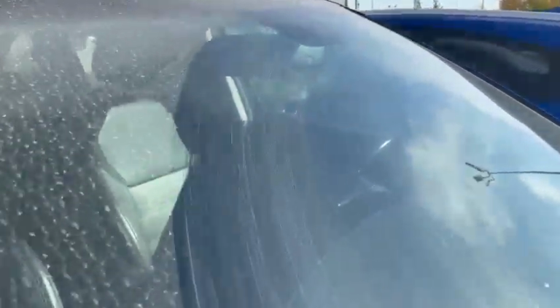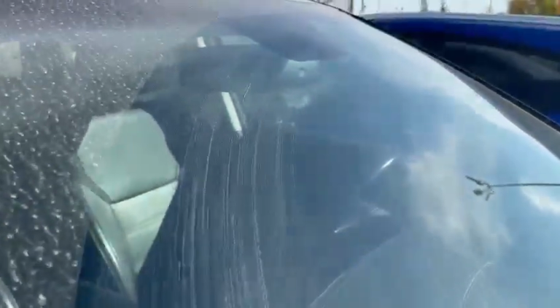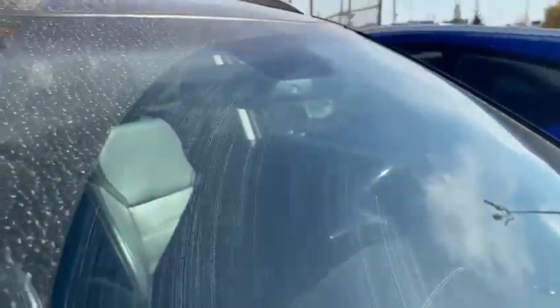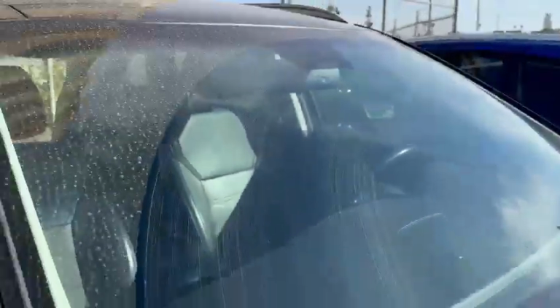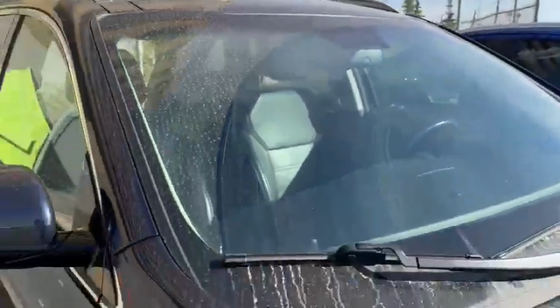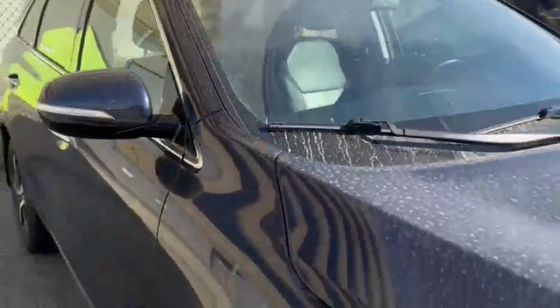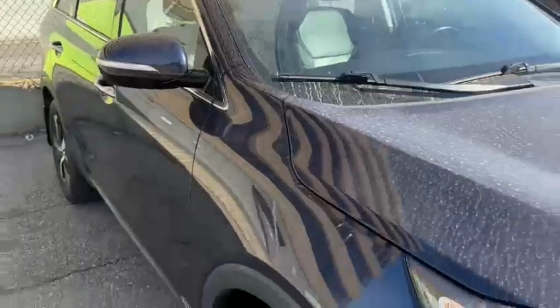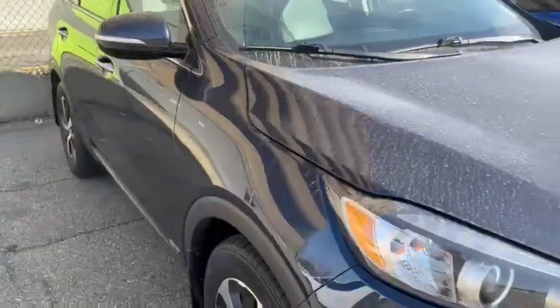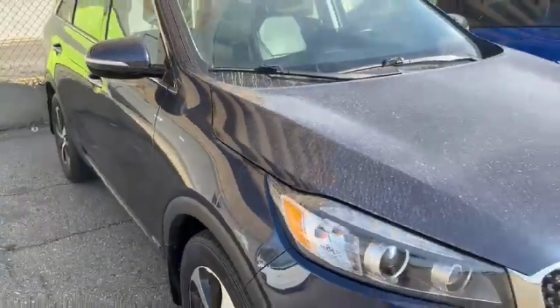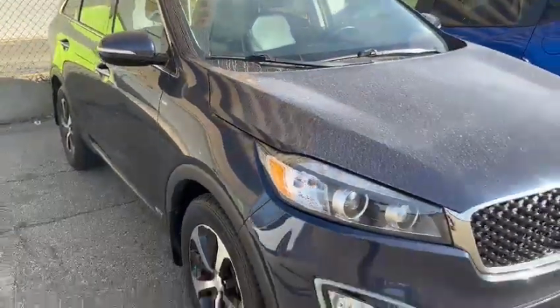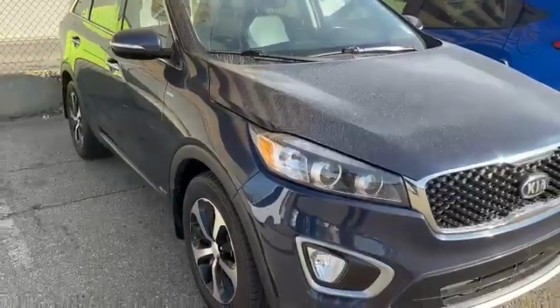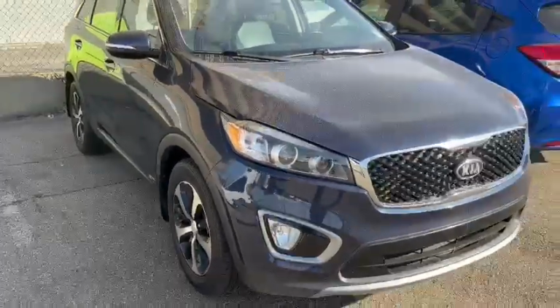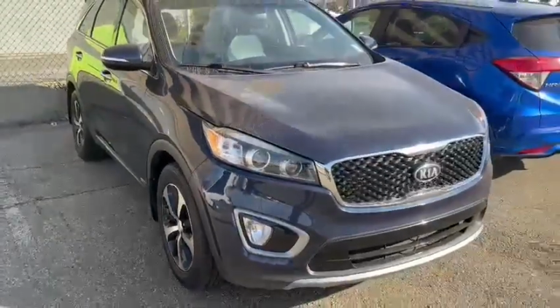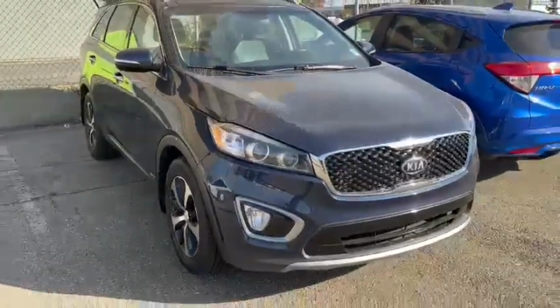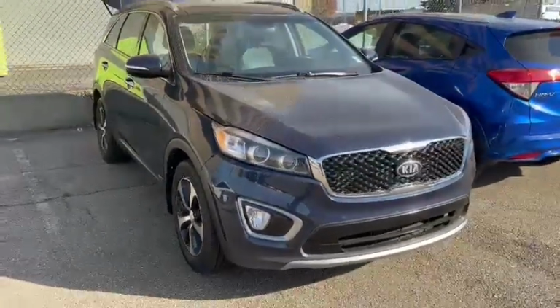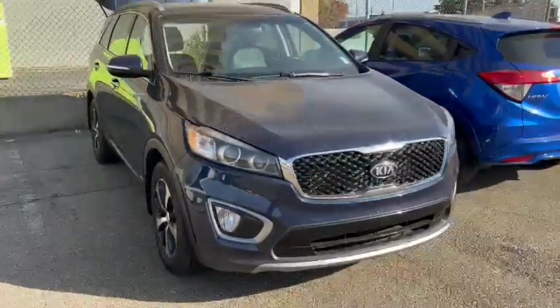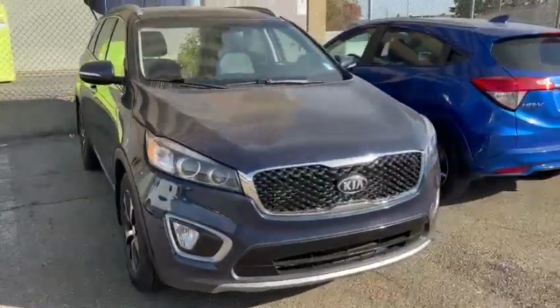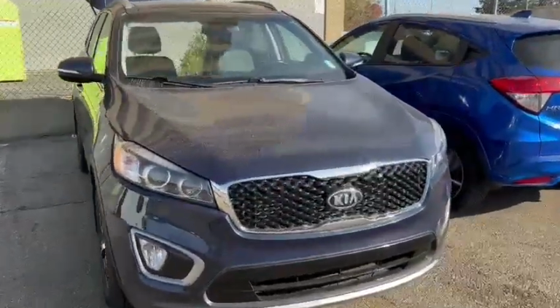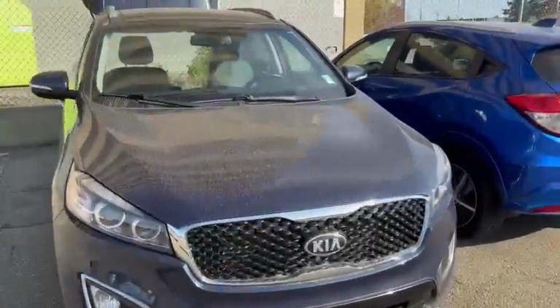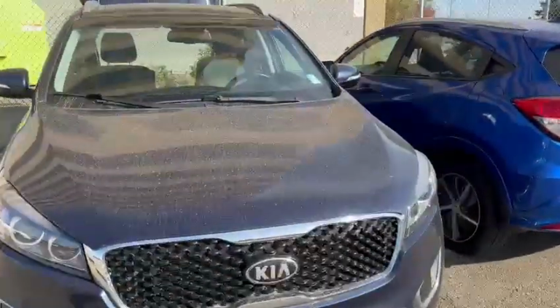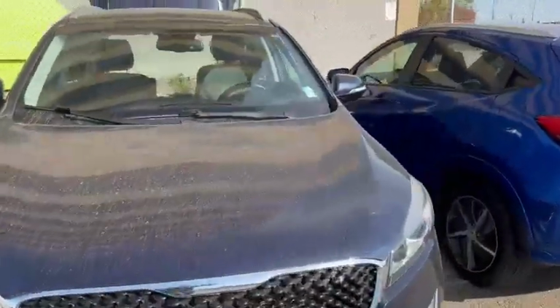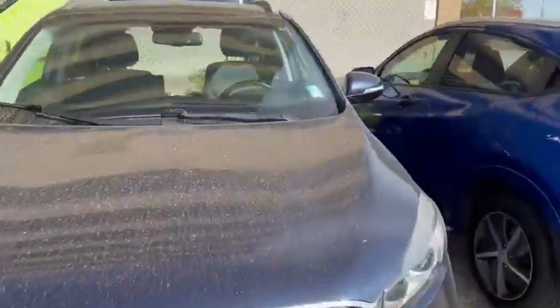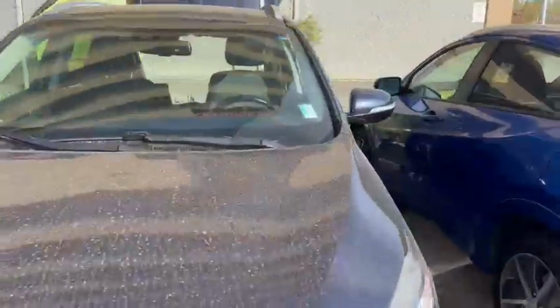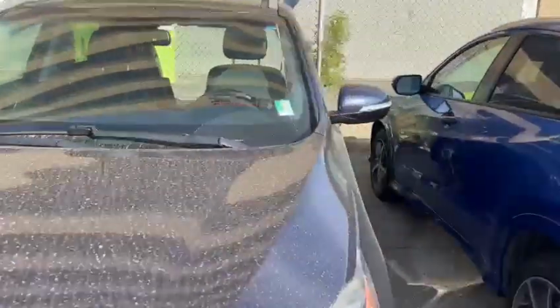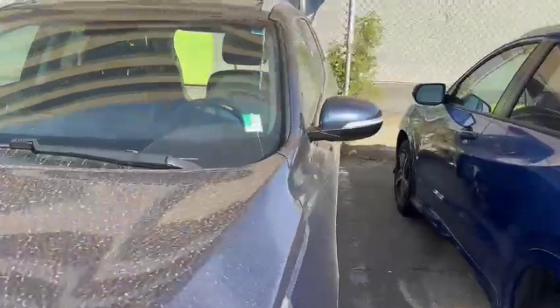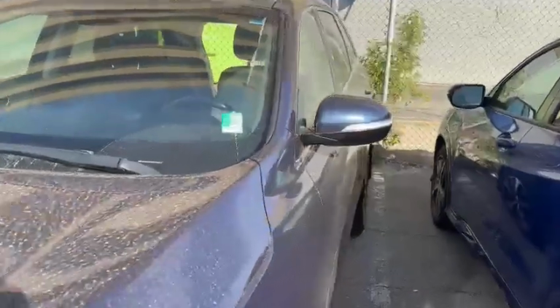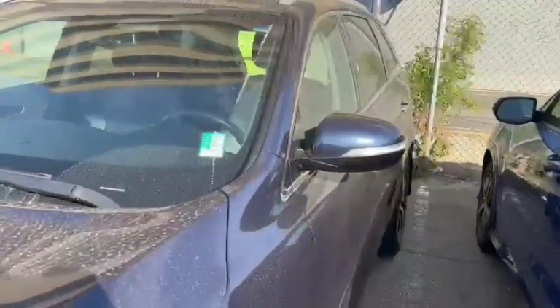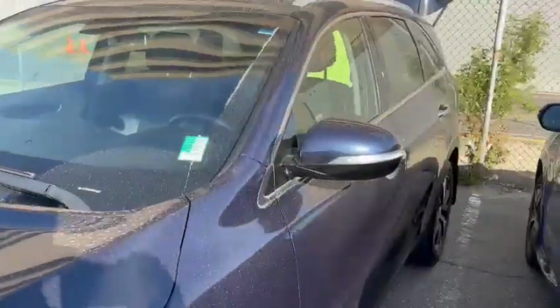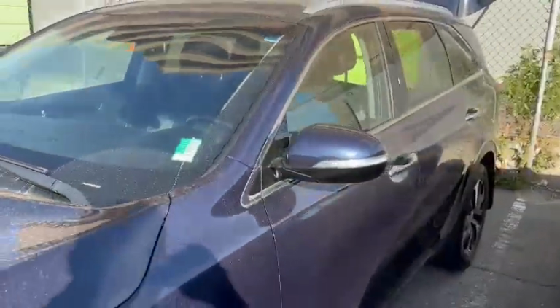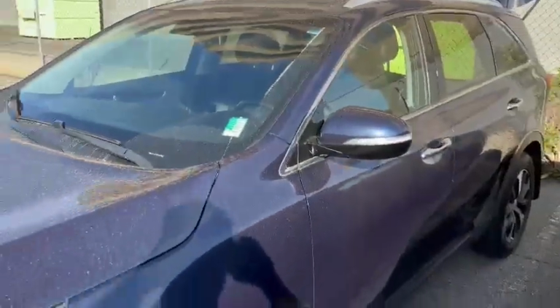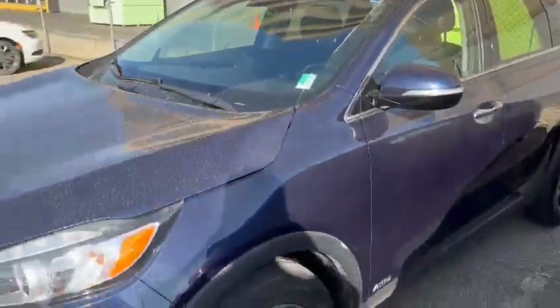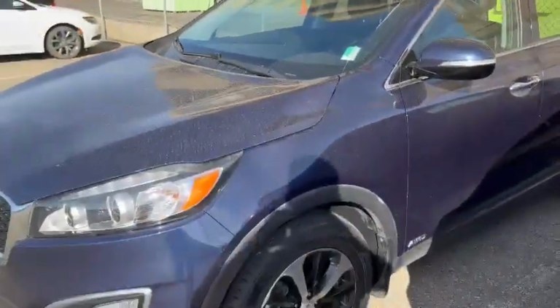Windshield is in good shape. Overall it's a nice color. I believe this one only has 77,000 kilometers on it, so low mileage for a 2016 model.